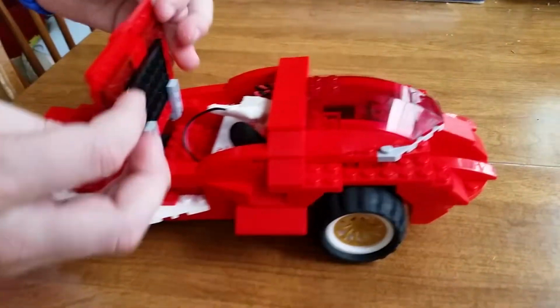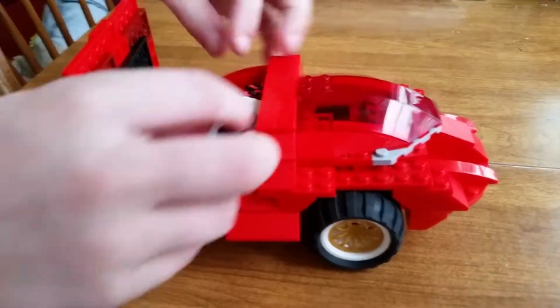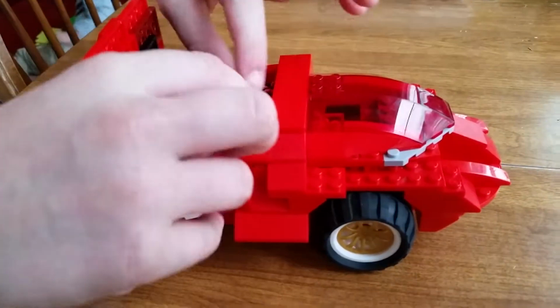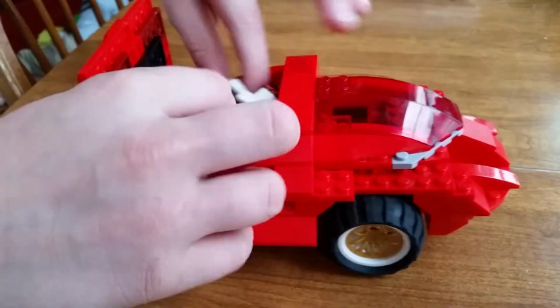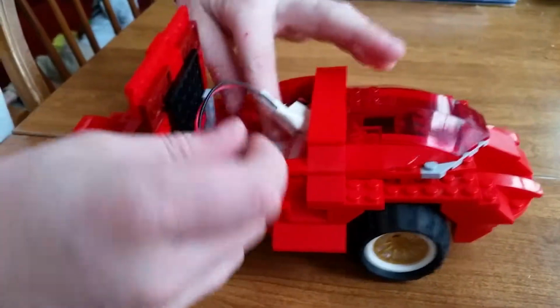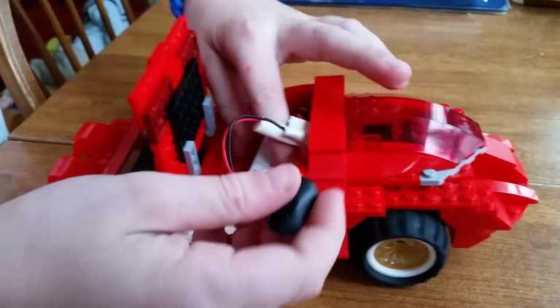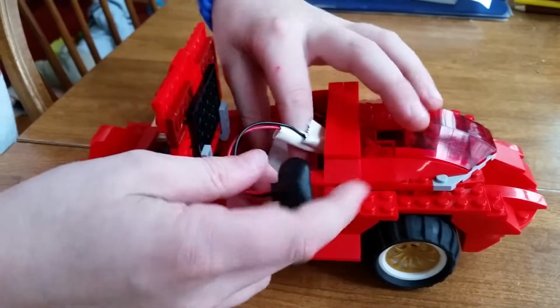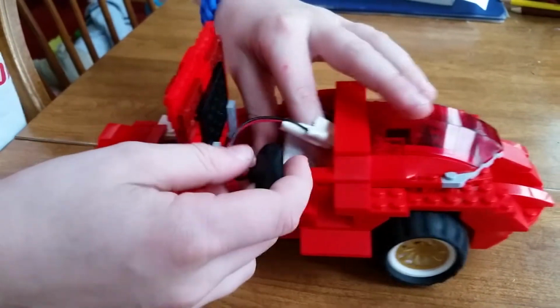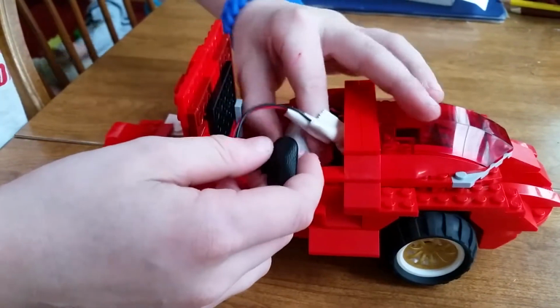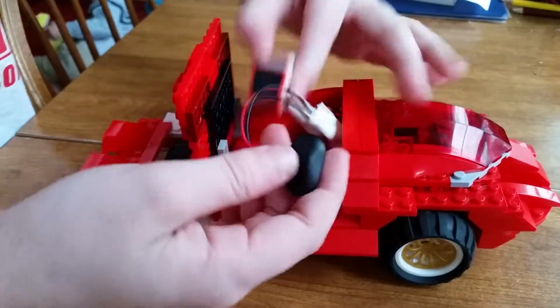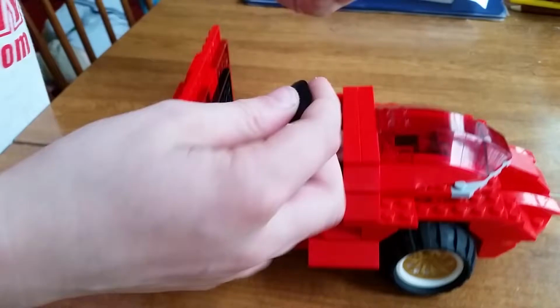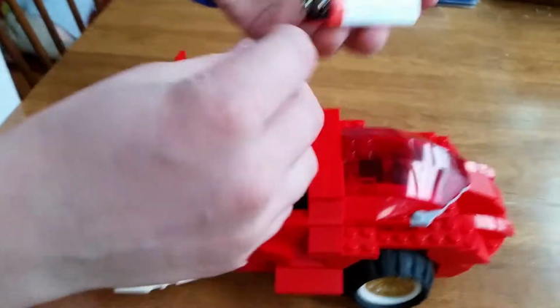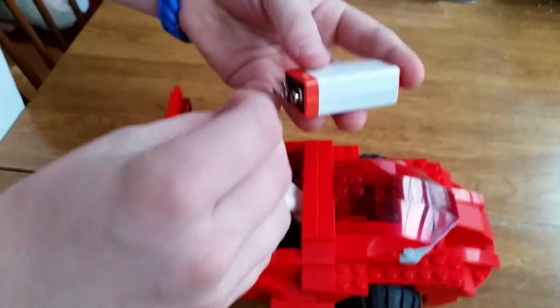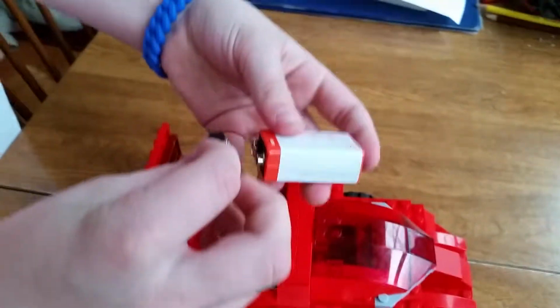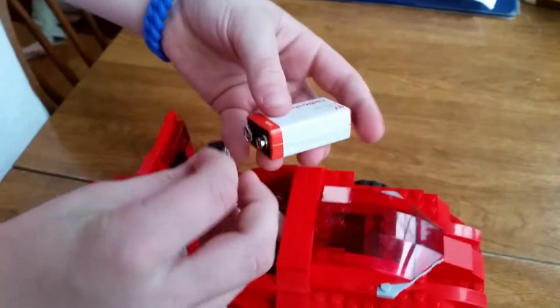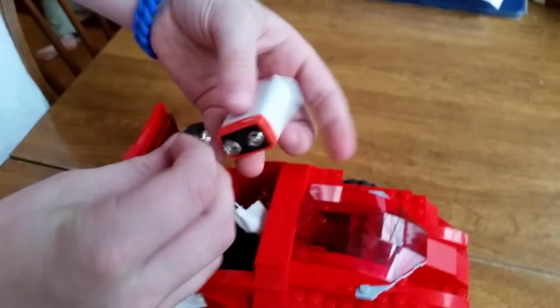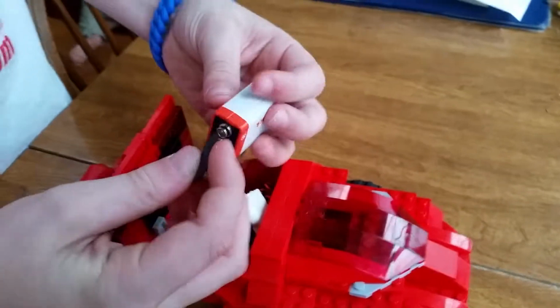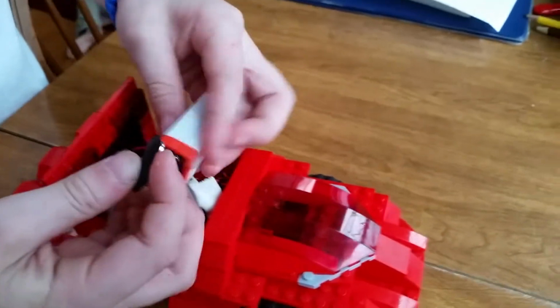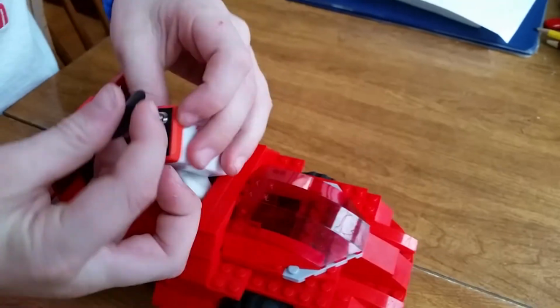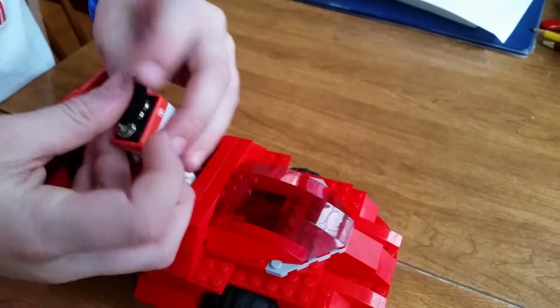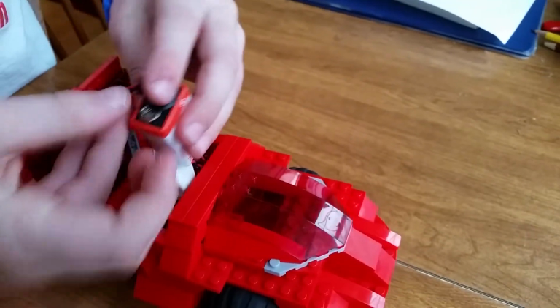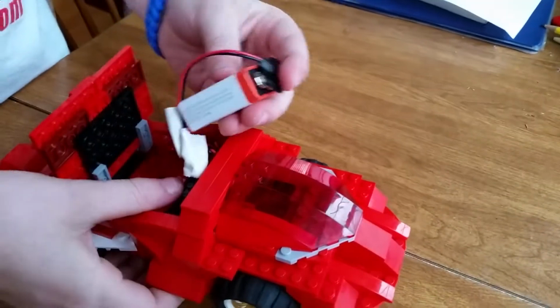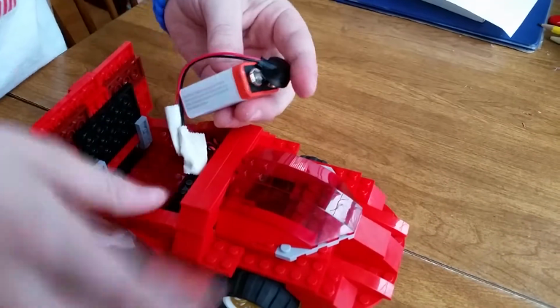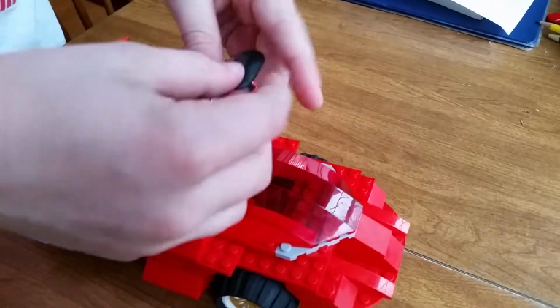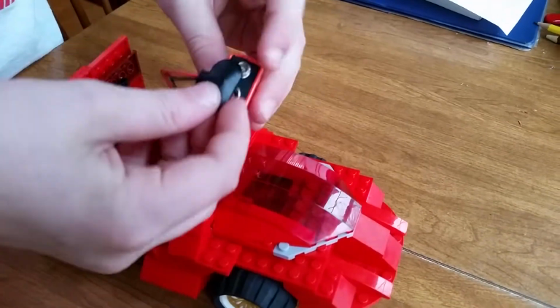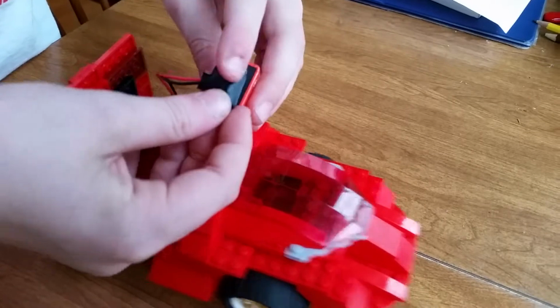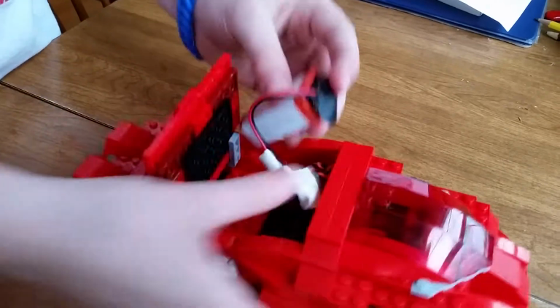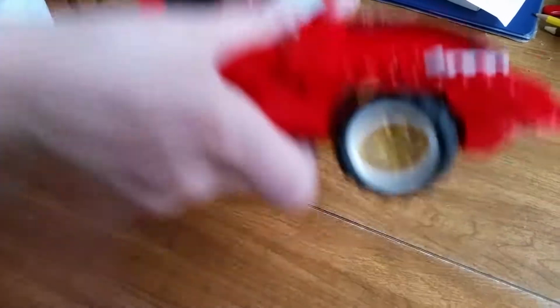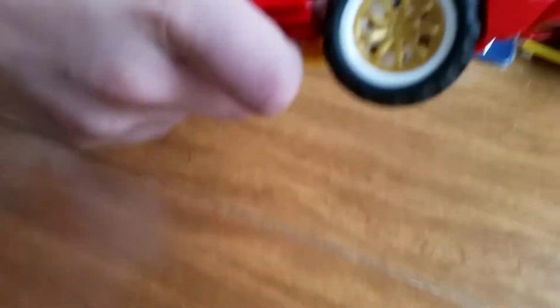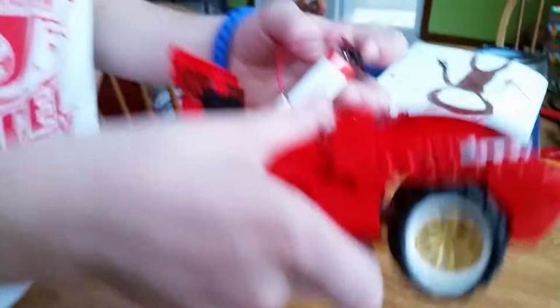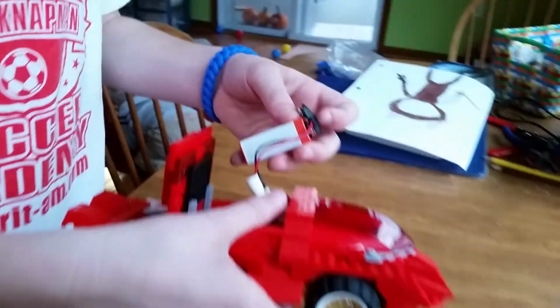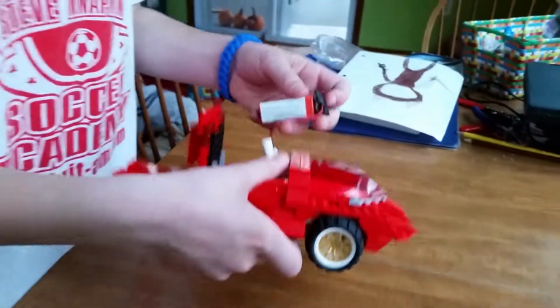It's electronic so I don't have to push it, and when you connect these two things together, it'll go. The wheels will spin.